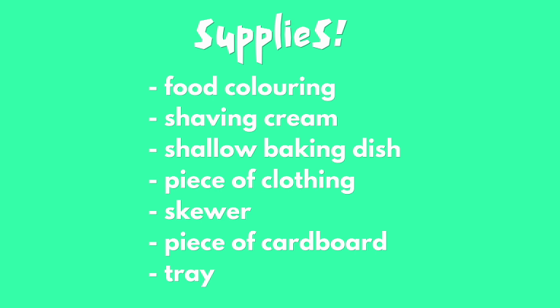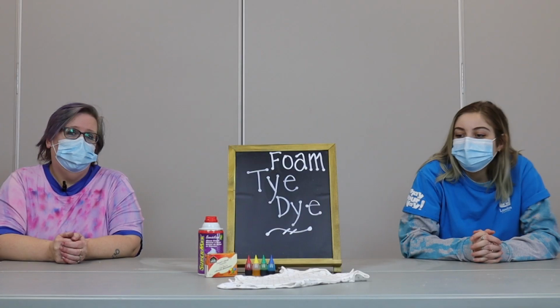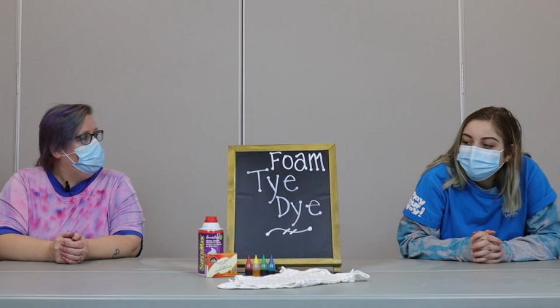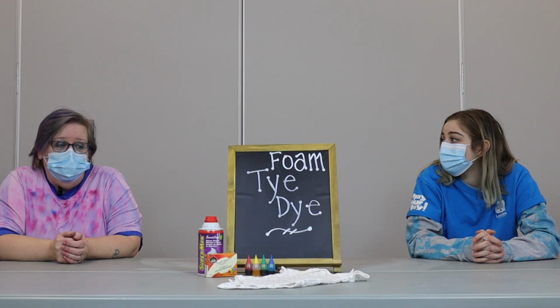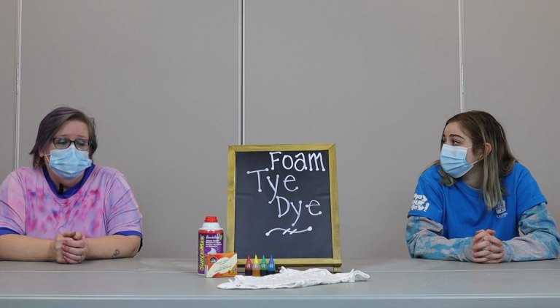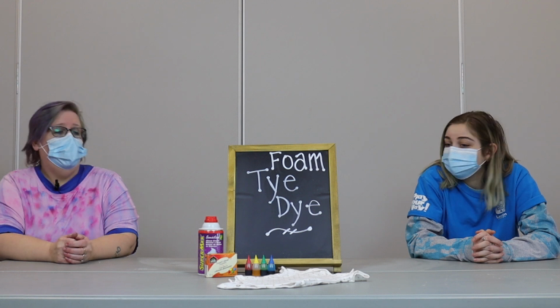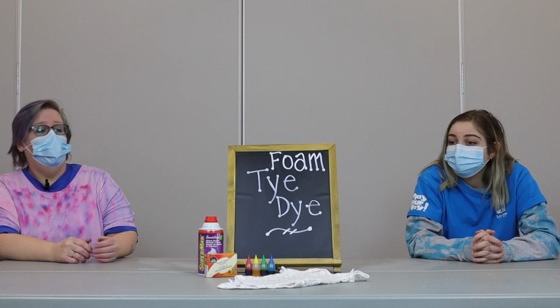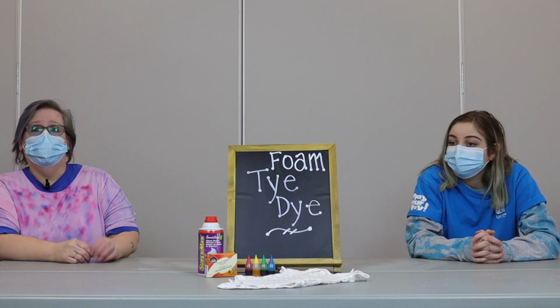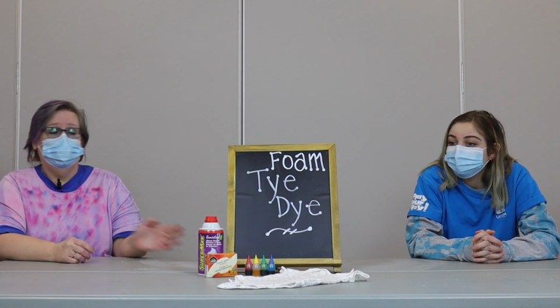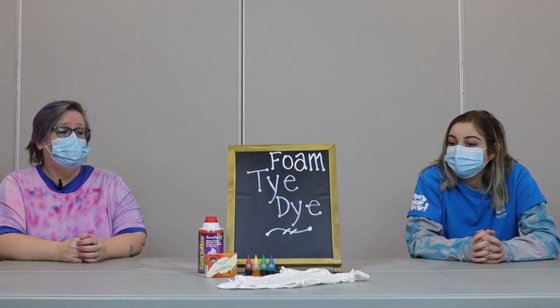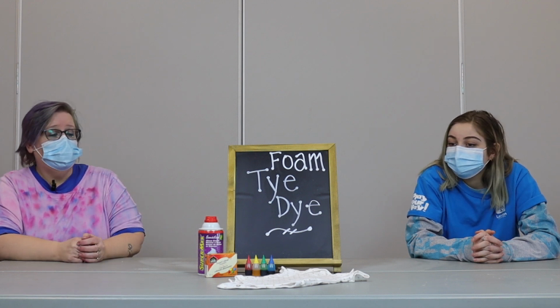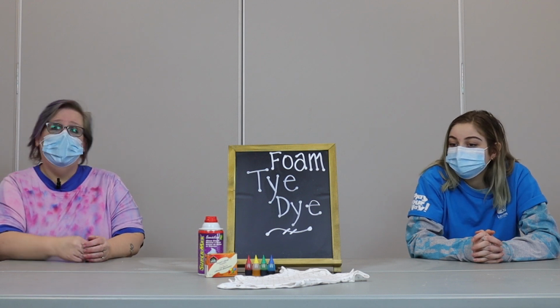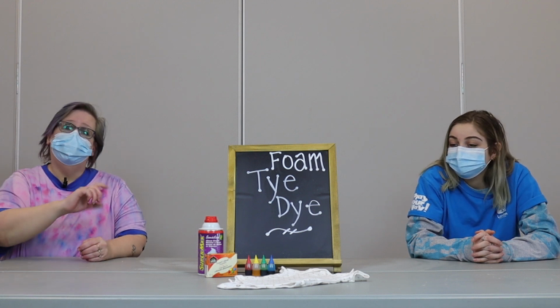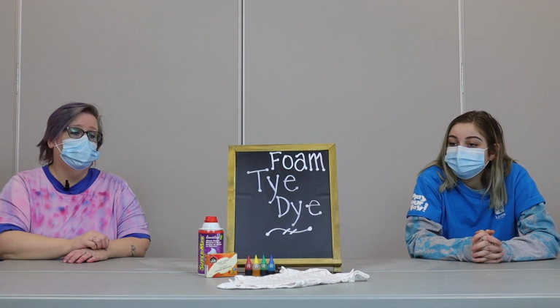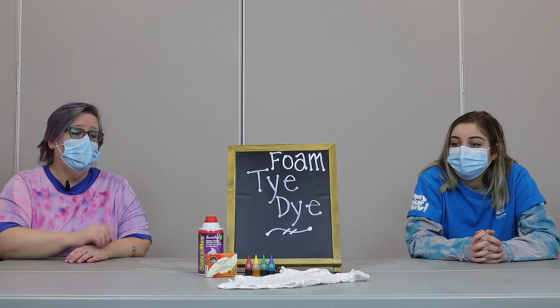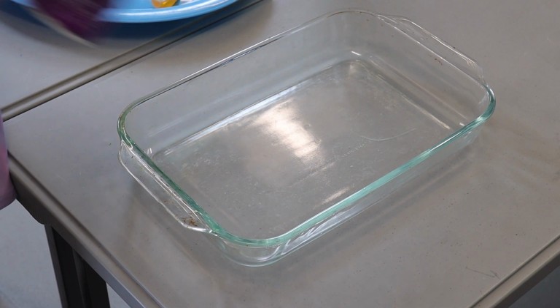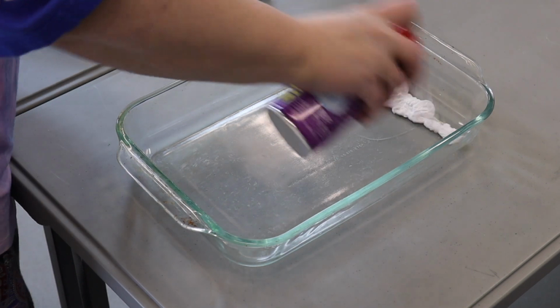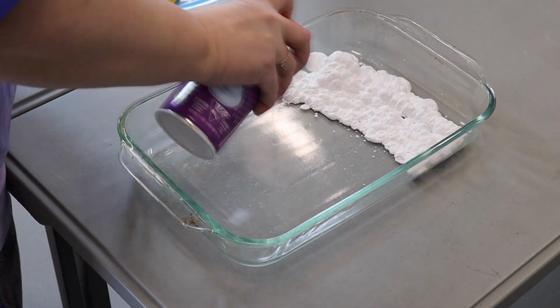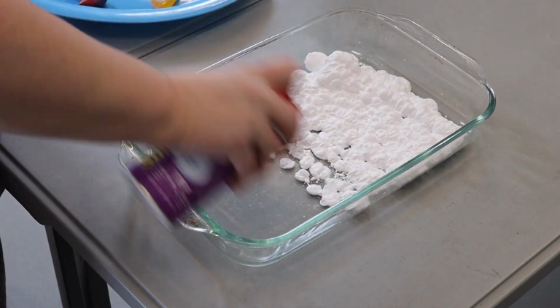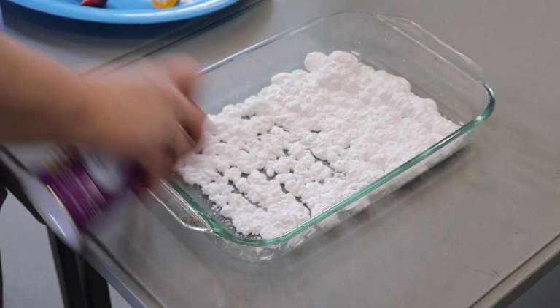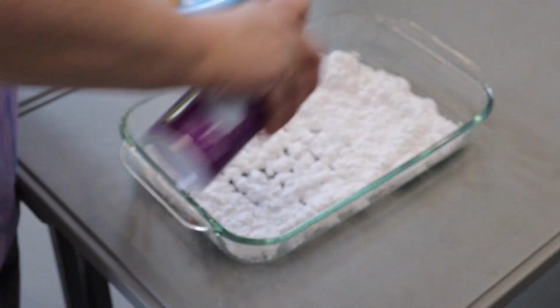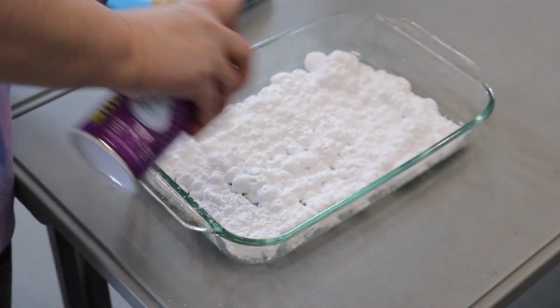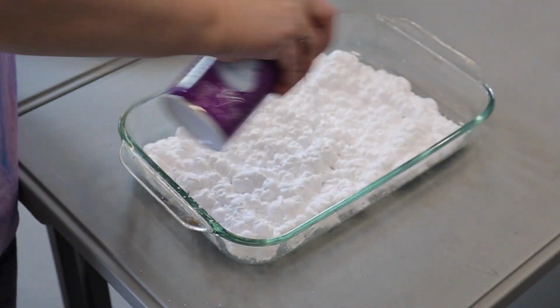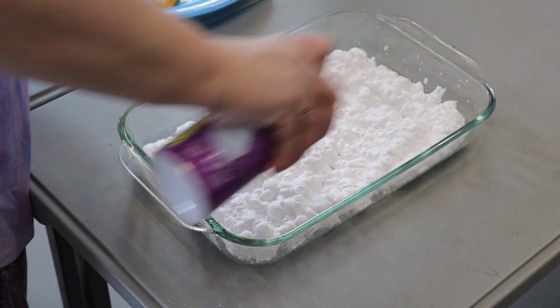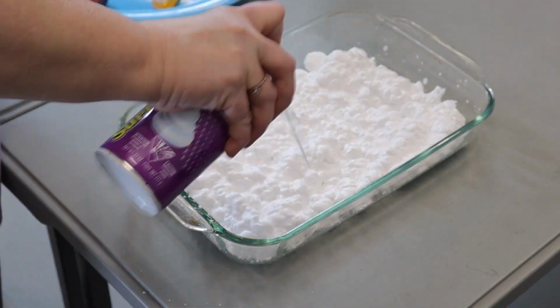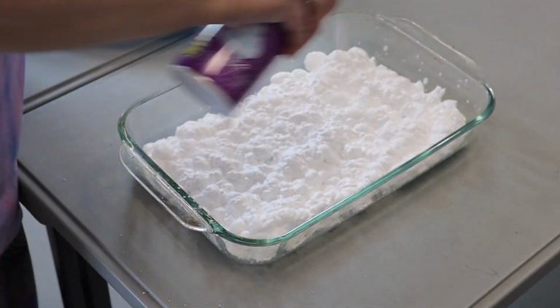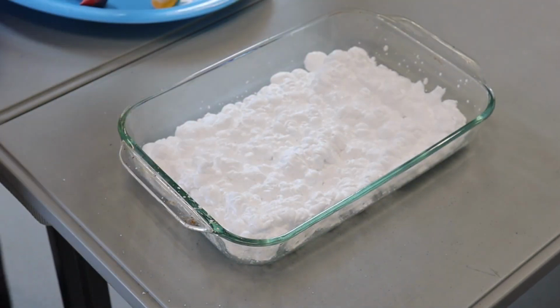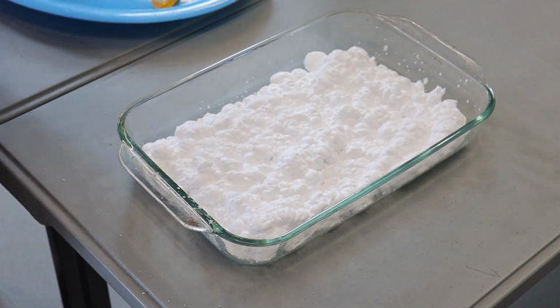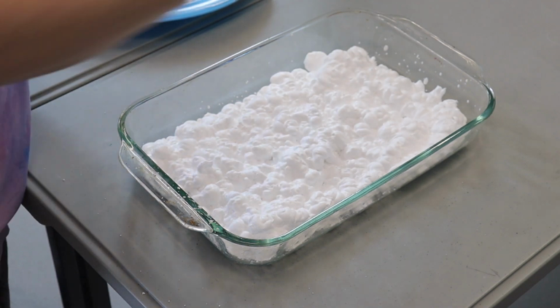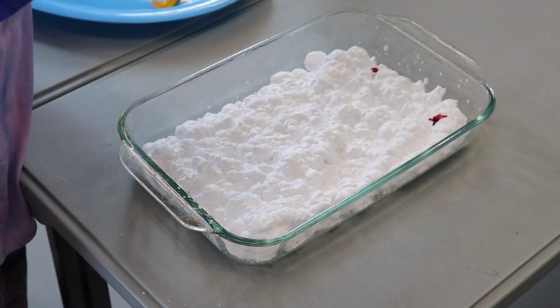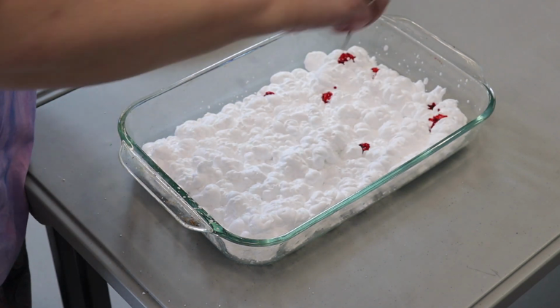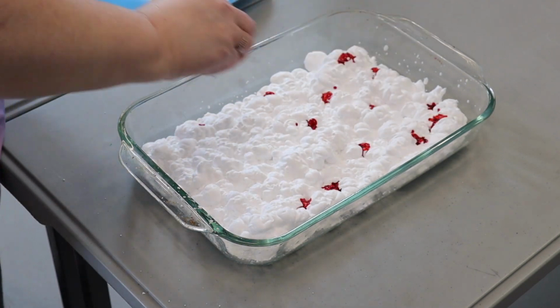Alright, so how do we make it? First we're going to take our baking dish and we're going to squirt on a layer of shaving cream. Next you're going to take your food coloring and add as many colors as you want and drip it all over your shaving cream.